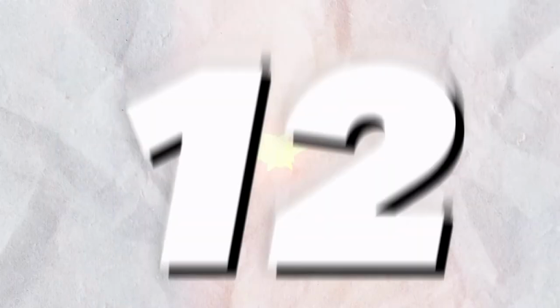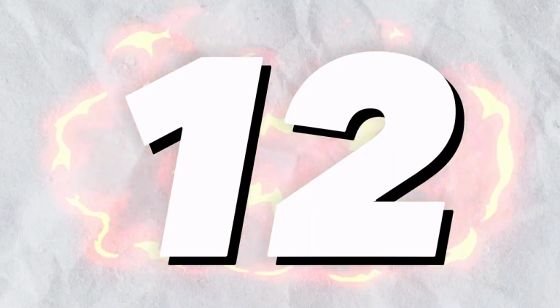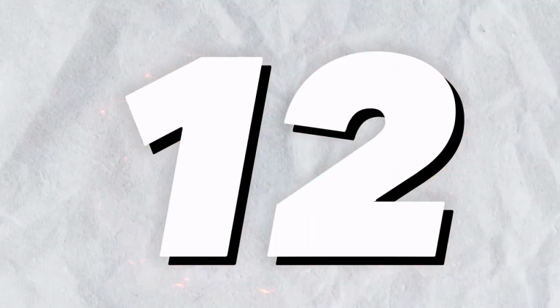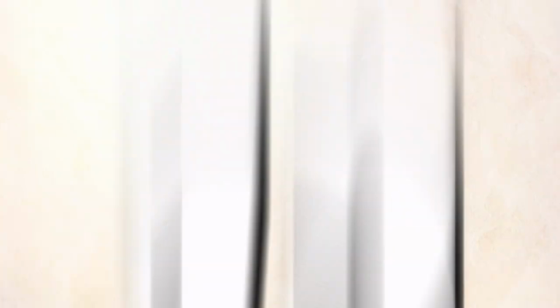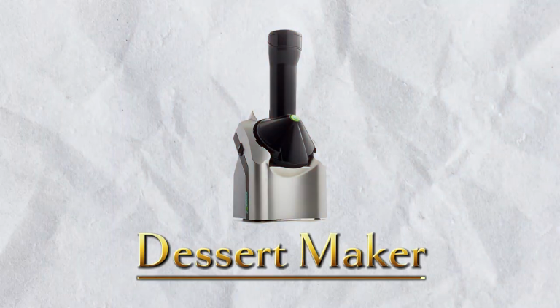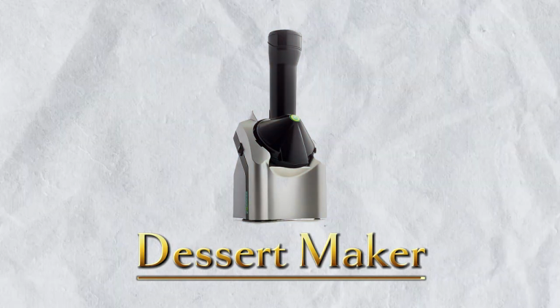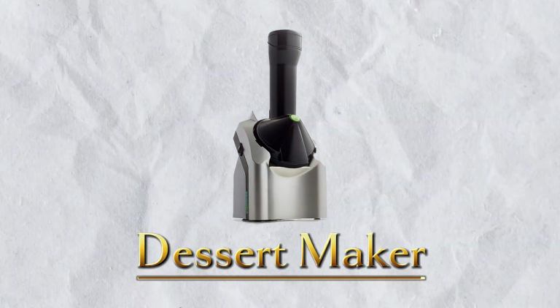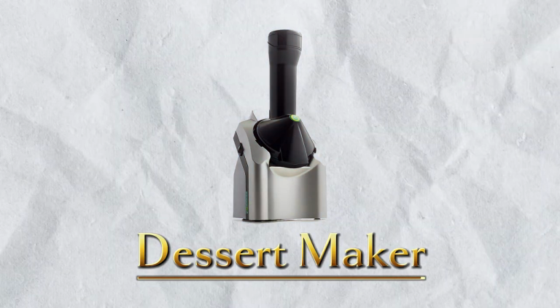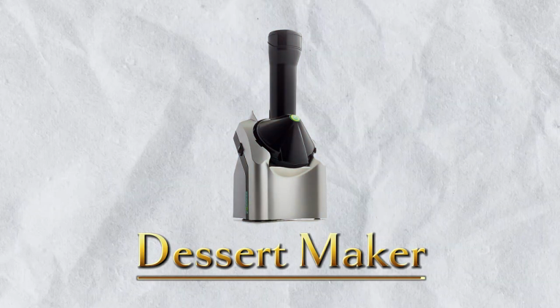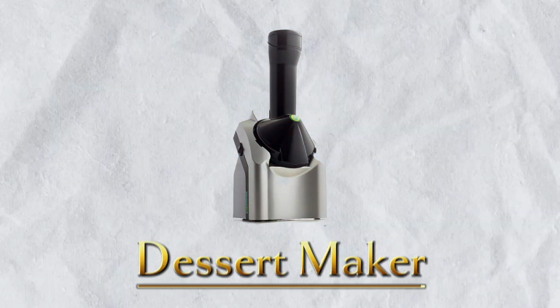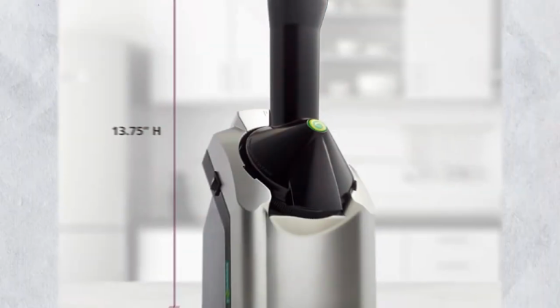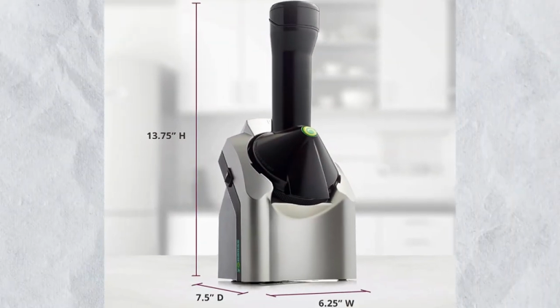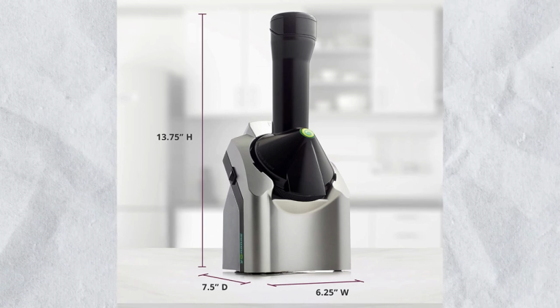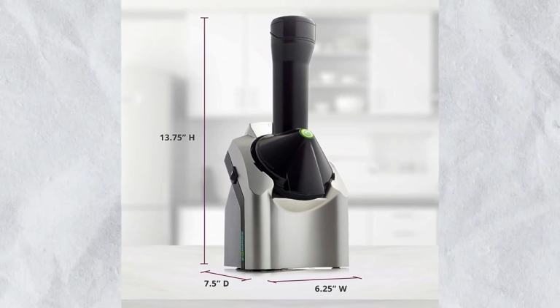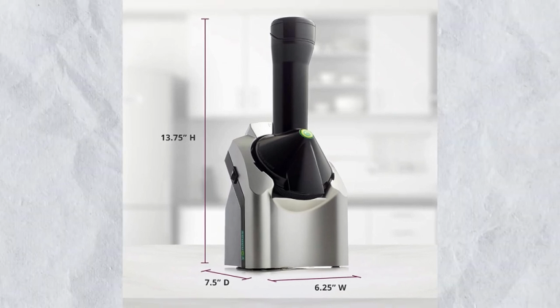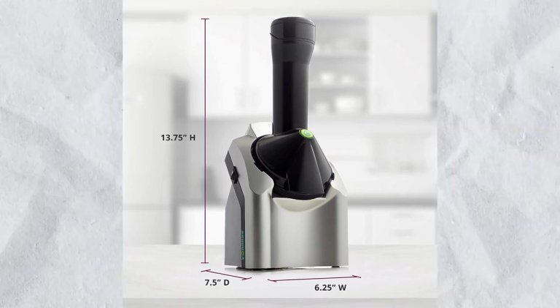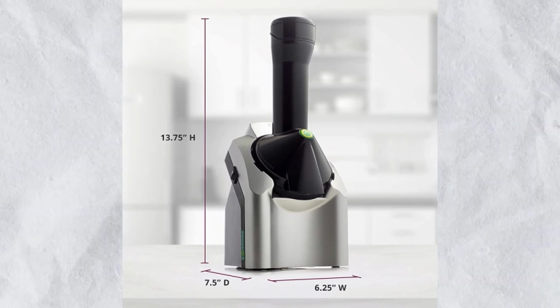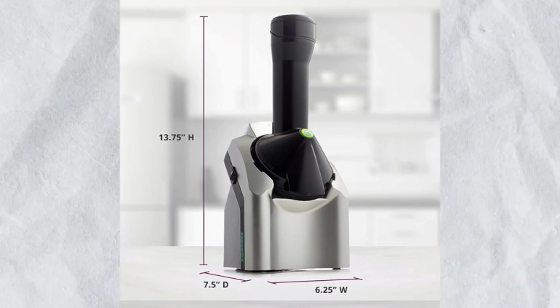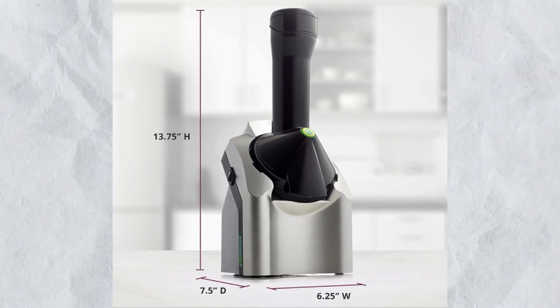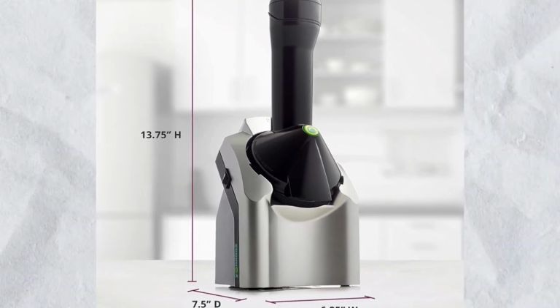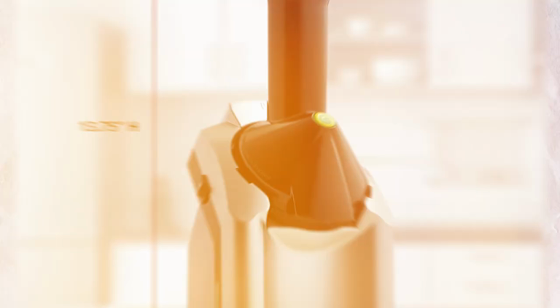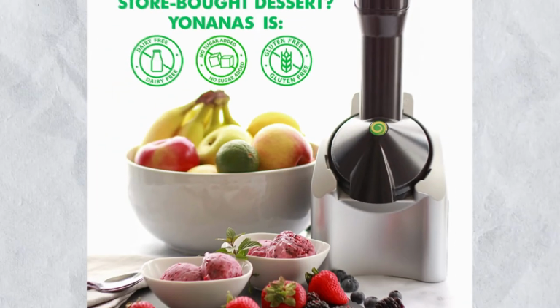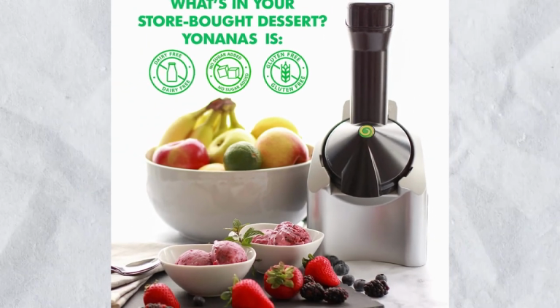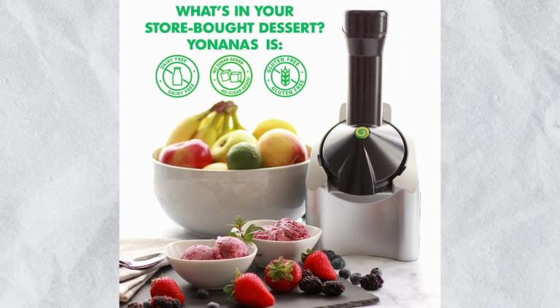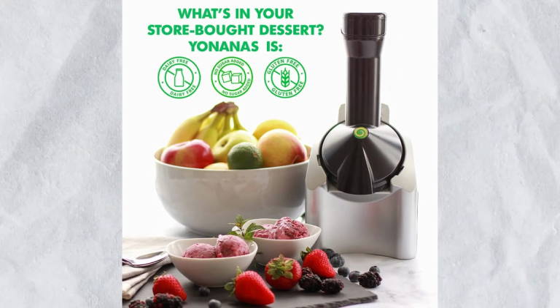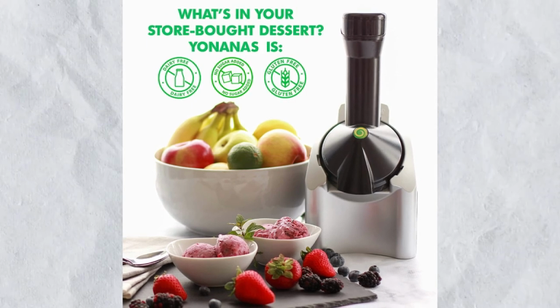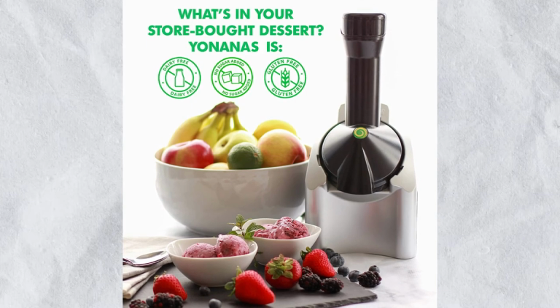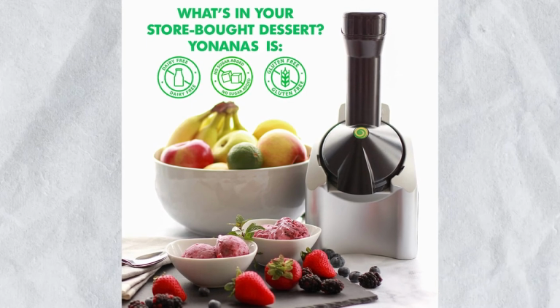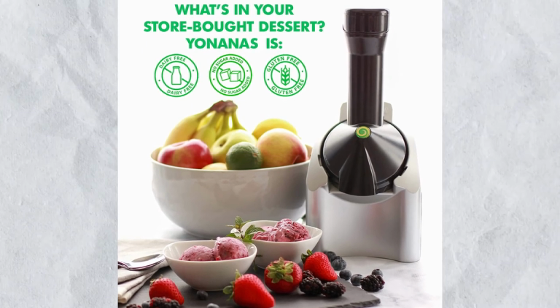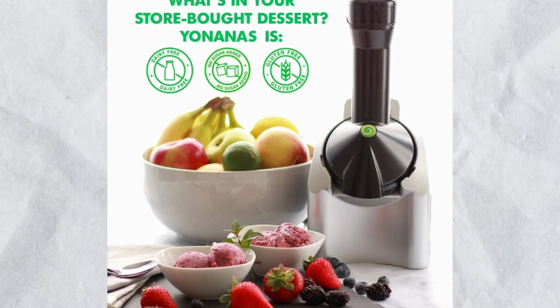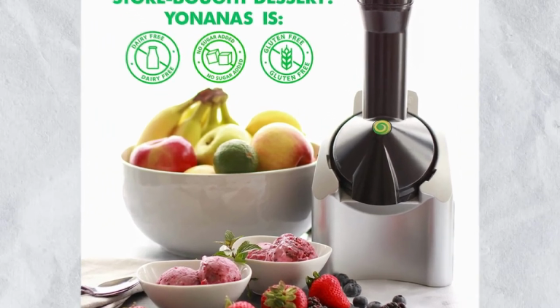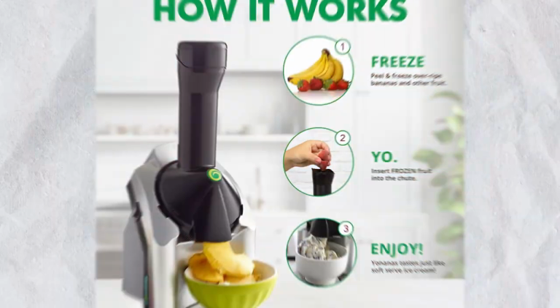Number 12: Dessert Maker. Insert frozen strawberries or other fruits into the chute, then push down with the plunger to instantly transform the frozen fruit into dessert. Because of the one-button control, the stirring is excellent. The price is $50.